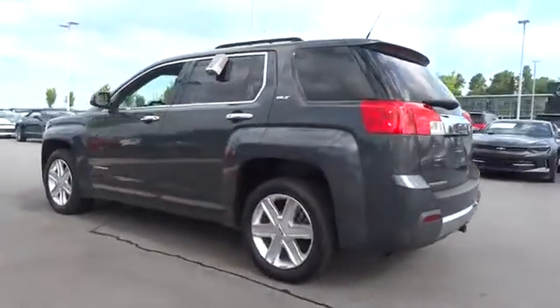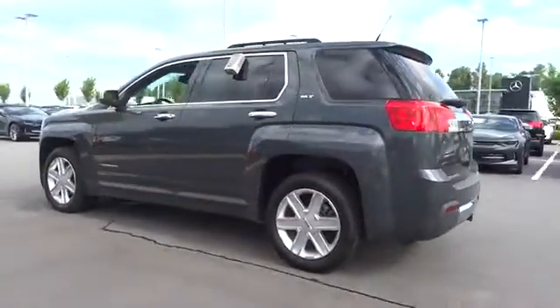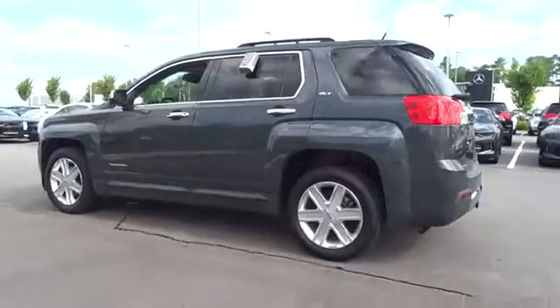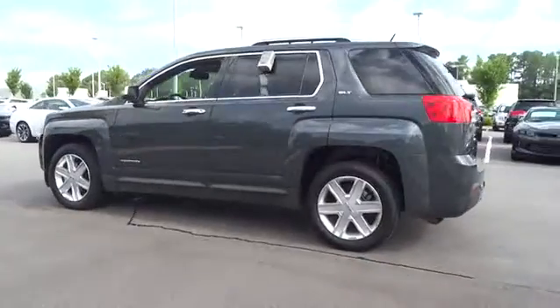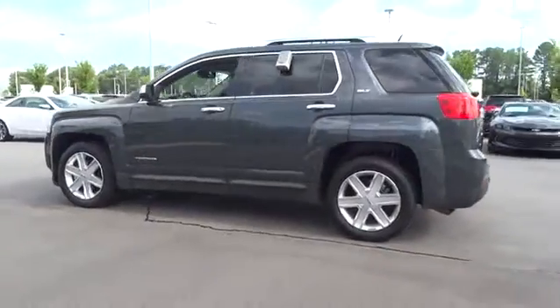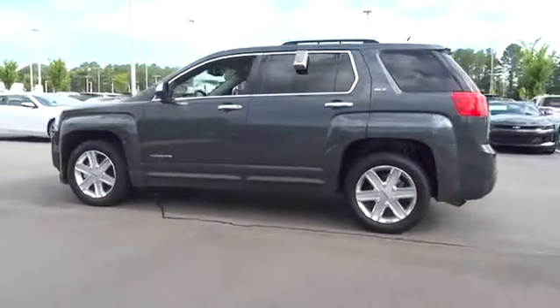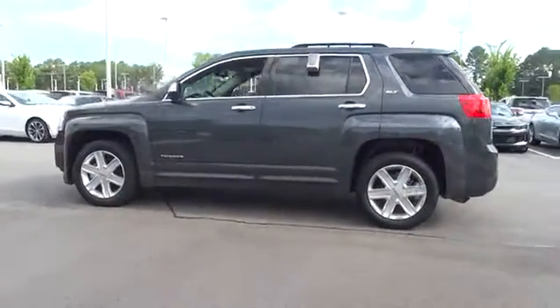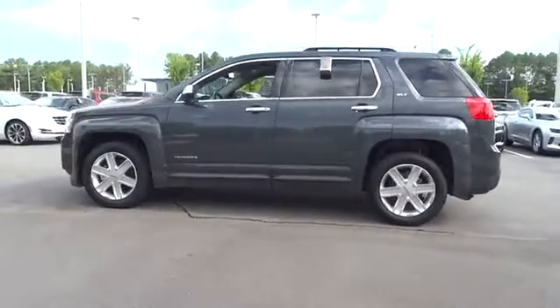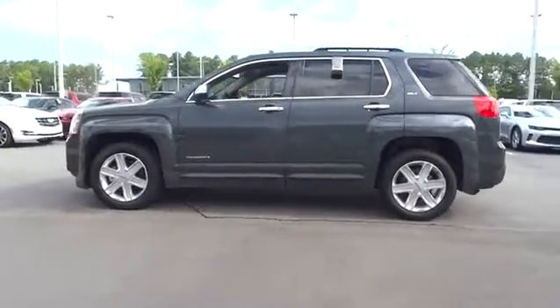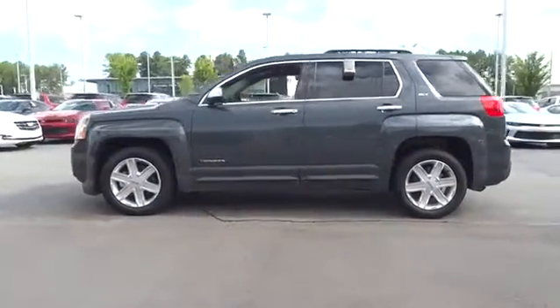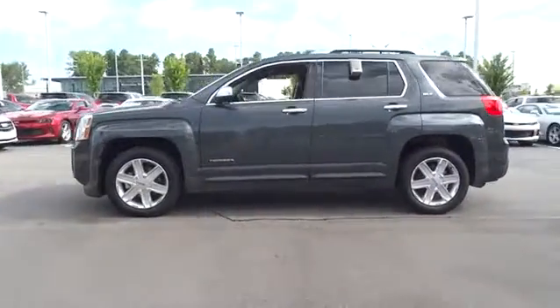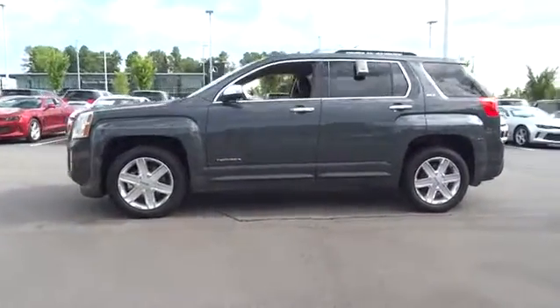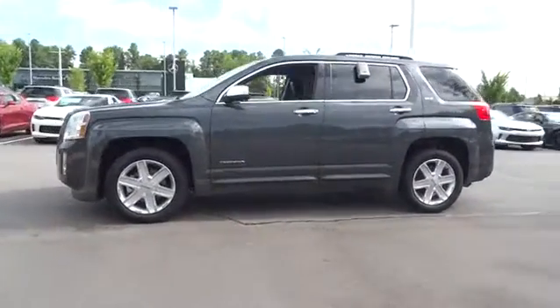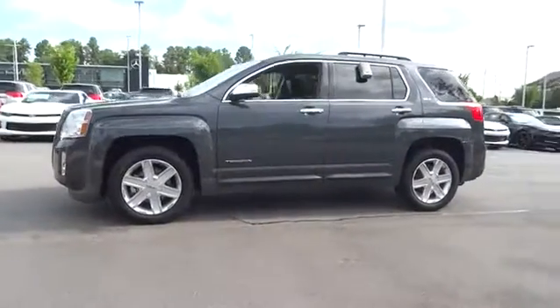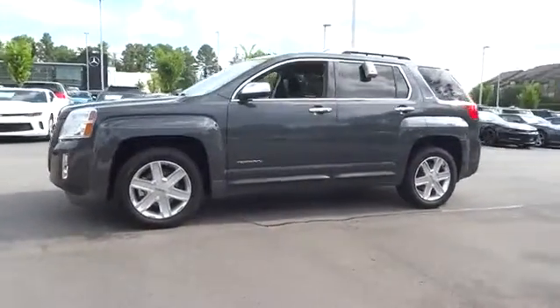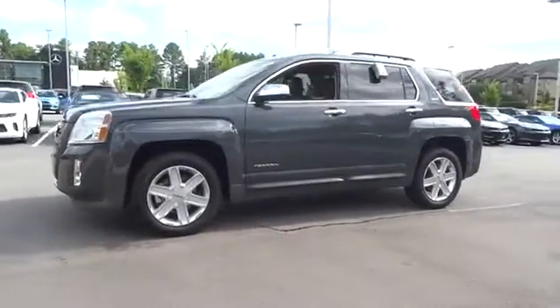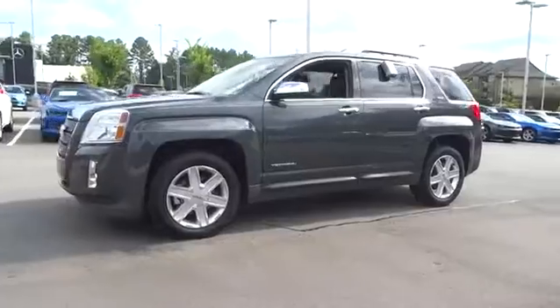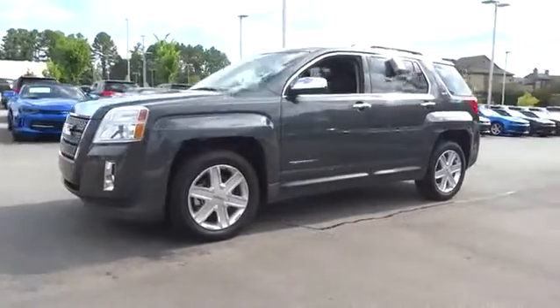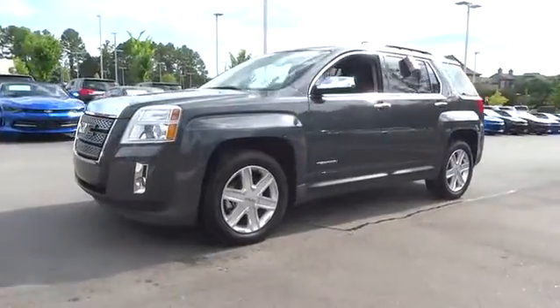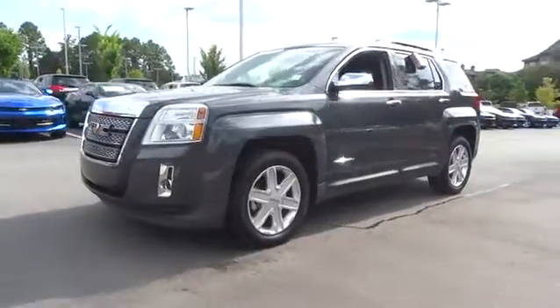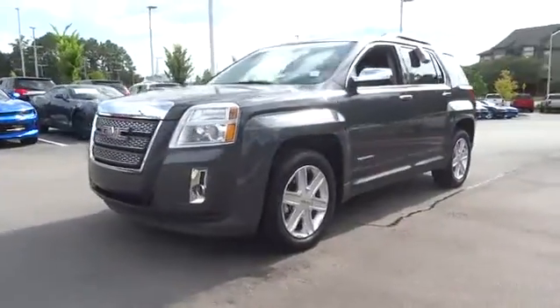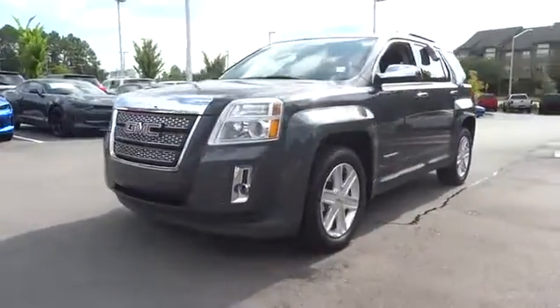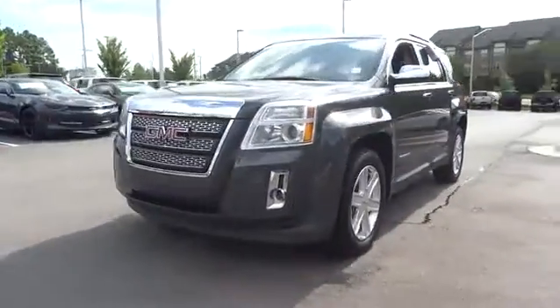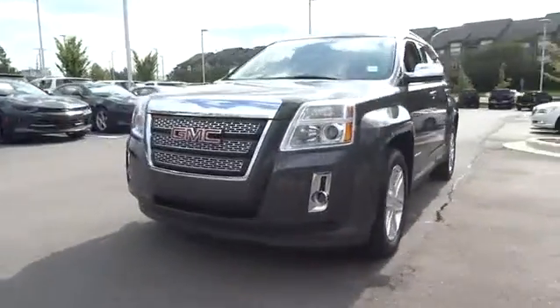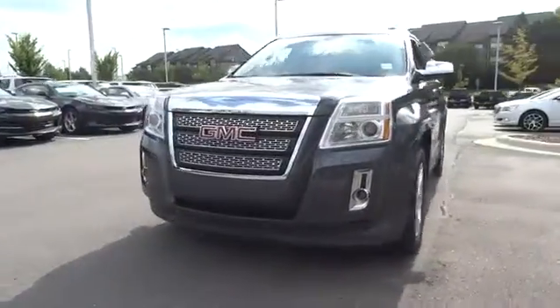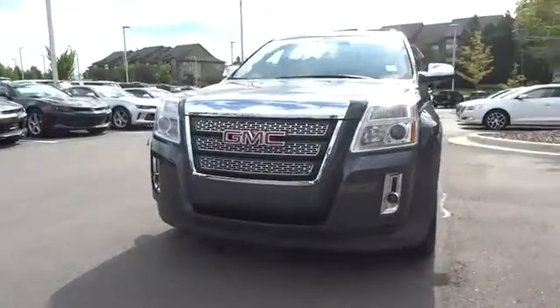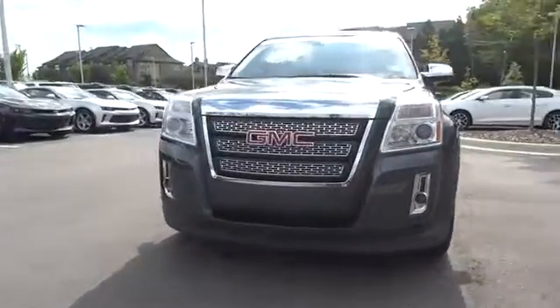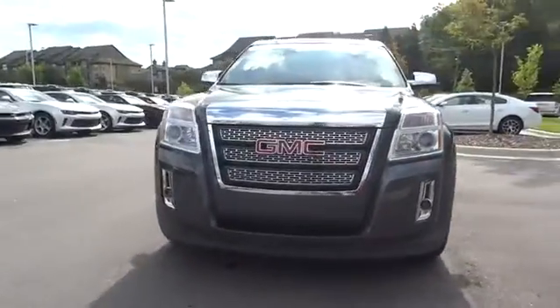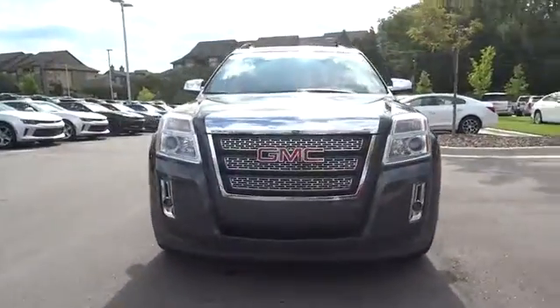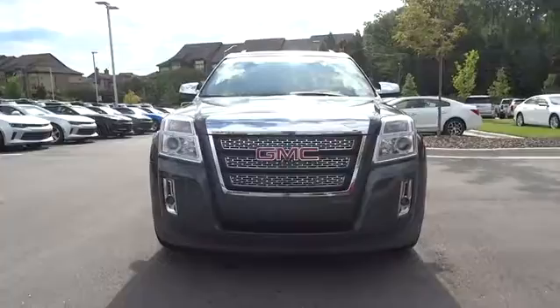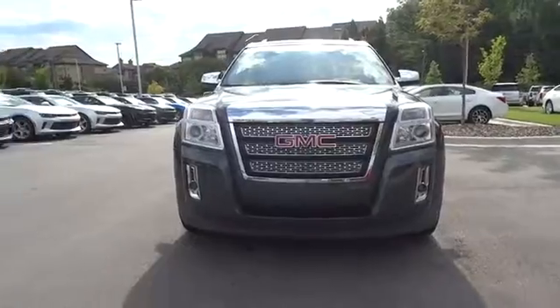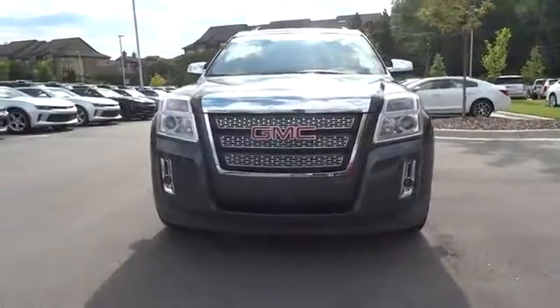Letting occupants enjoy a confident driving experience. And an EPA estimated 32 highway MPG is not bad either. This vehicle has less than 55,000 miles.